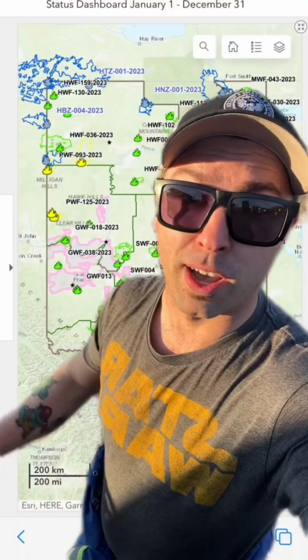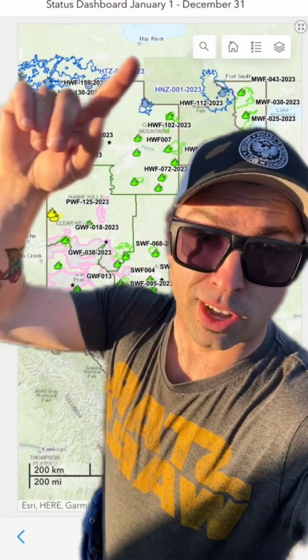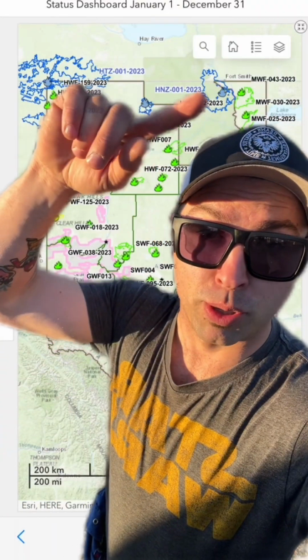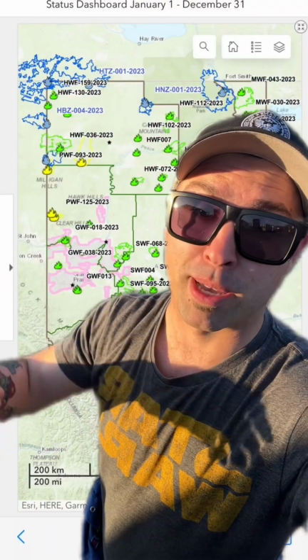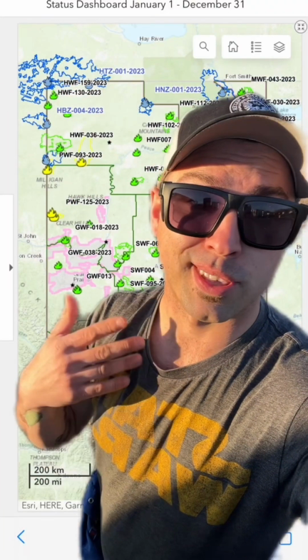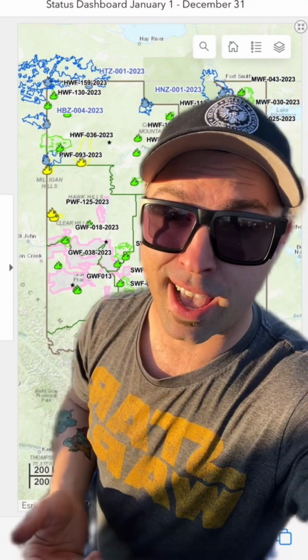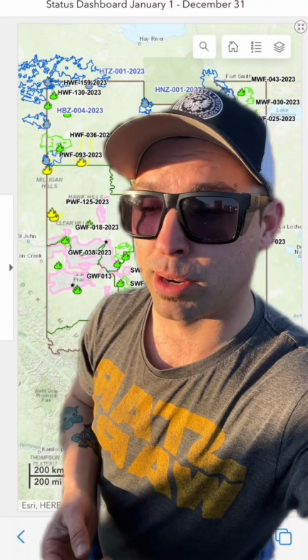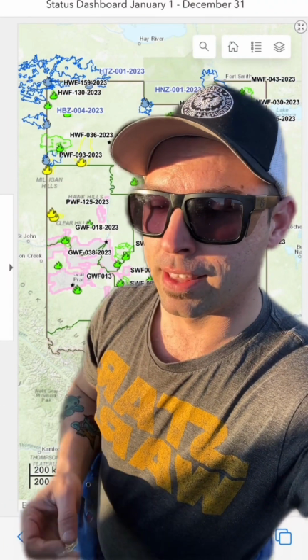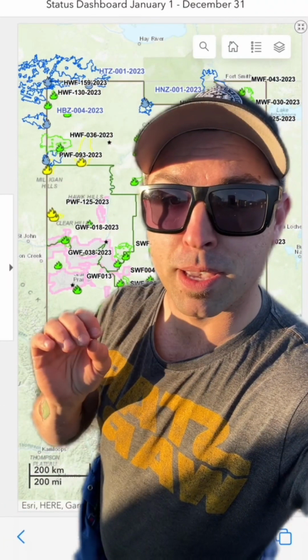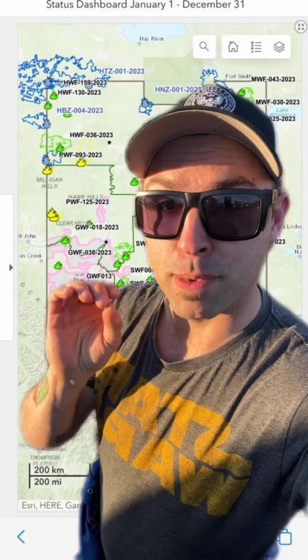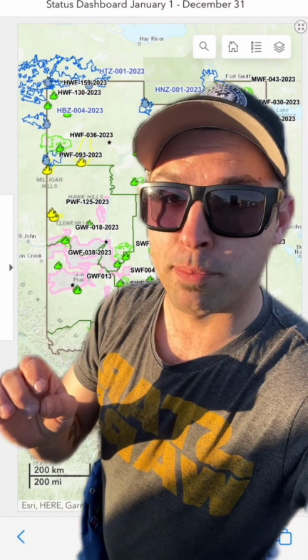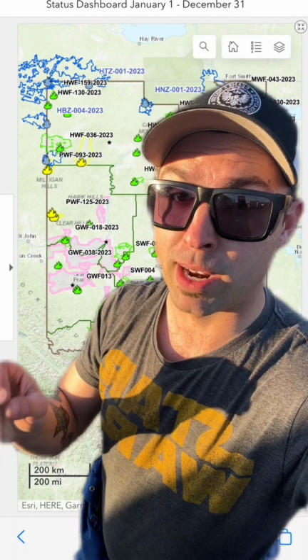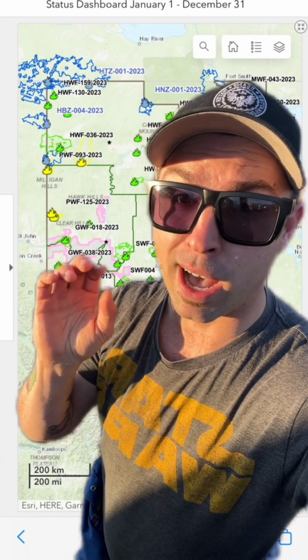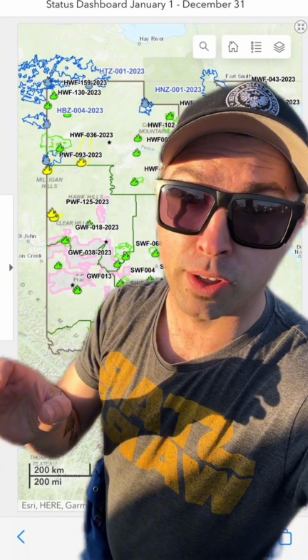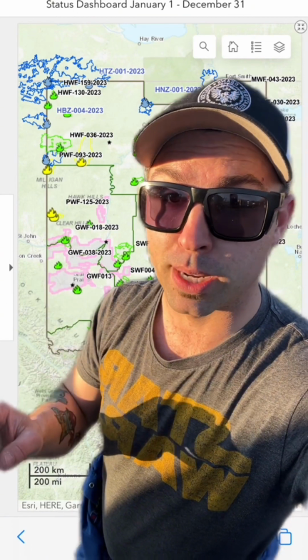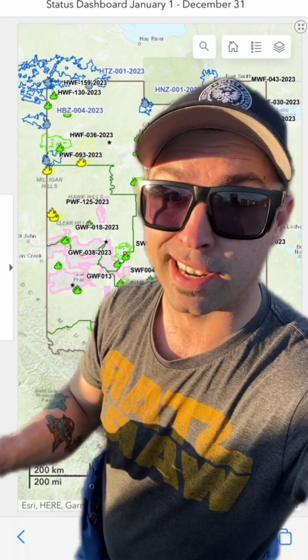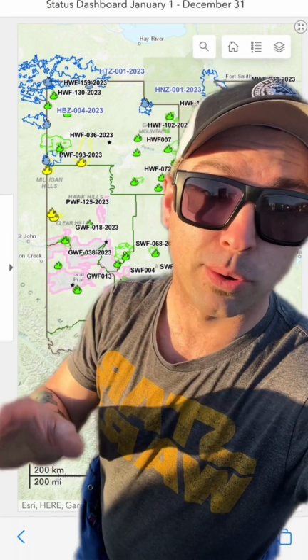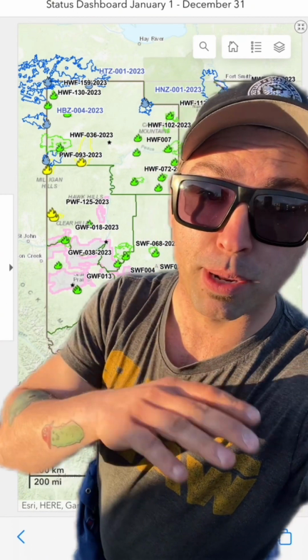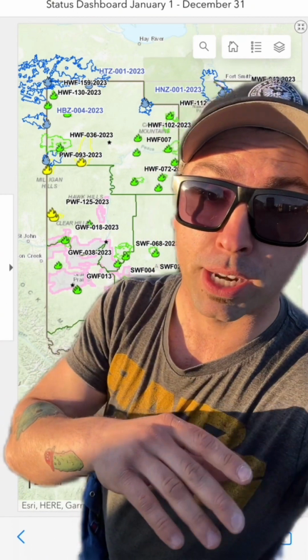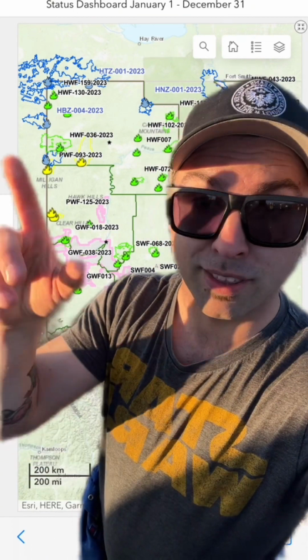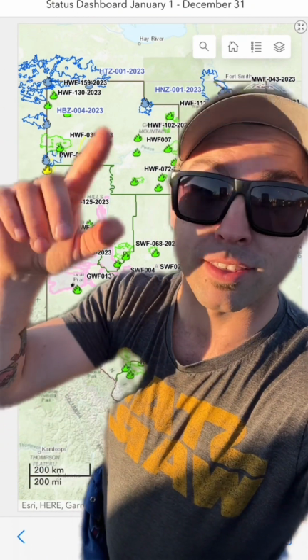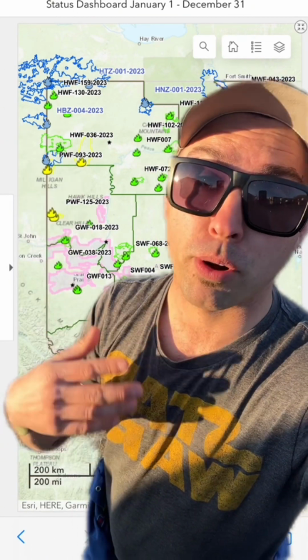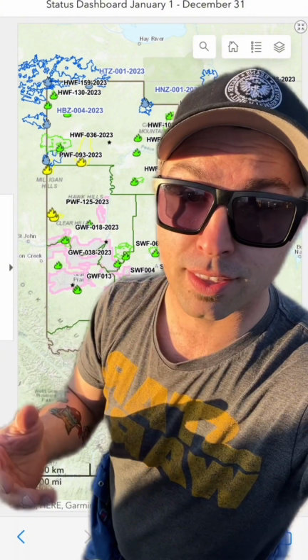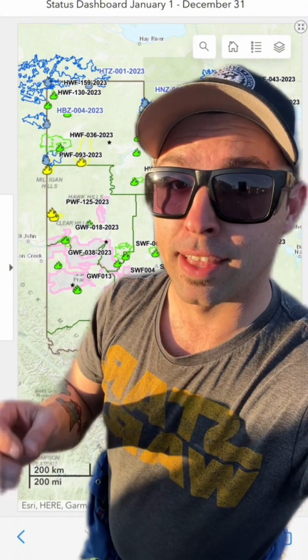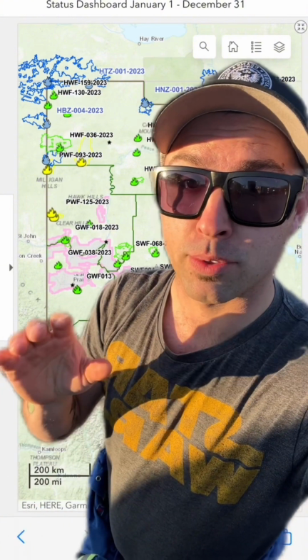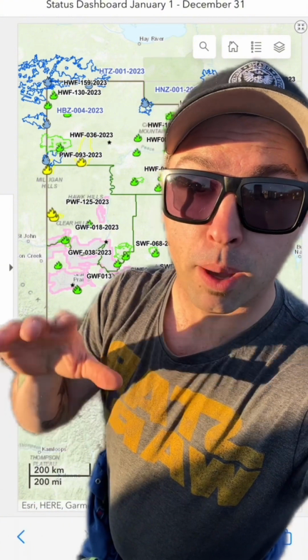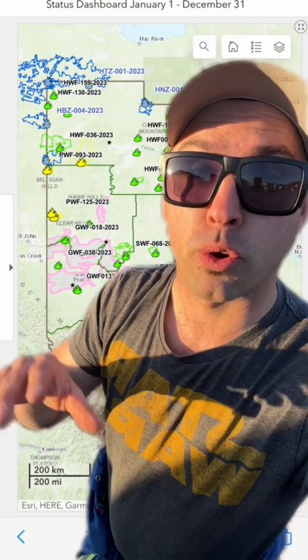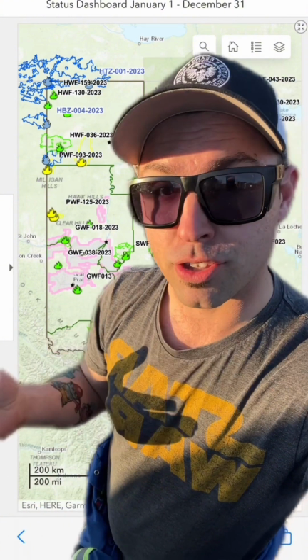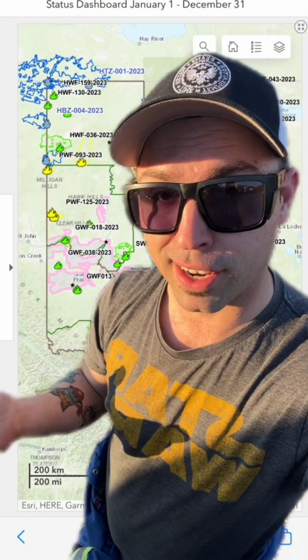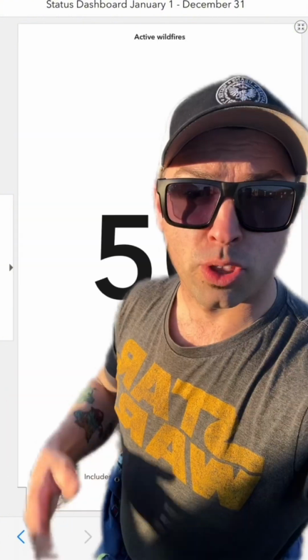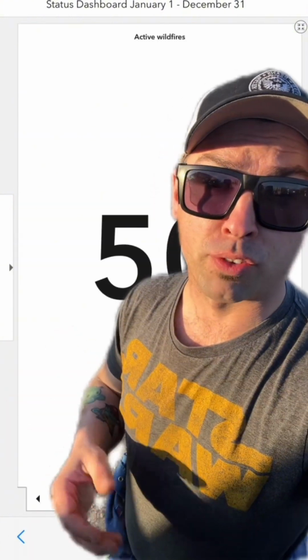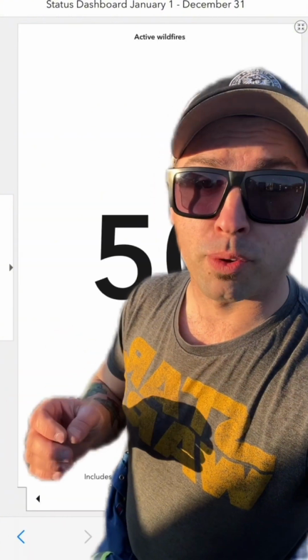Finally, let's talk about the blue flame, because I know somebody's going to ask about it. This just means this is mutual aid being provided by Alberta Wildfire to an outside town, county, municipality, or in some cases another province that lies outside of the Alberta forest protection area.